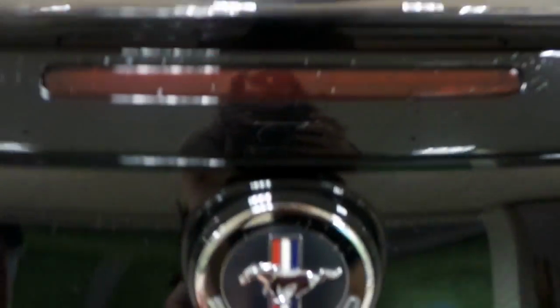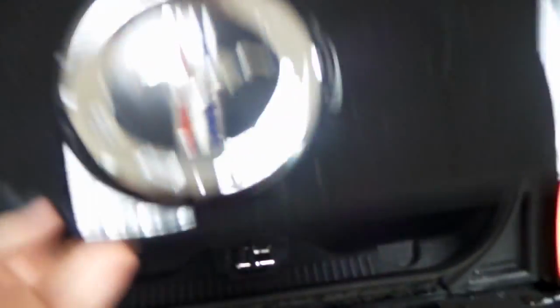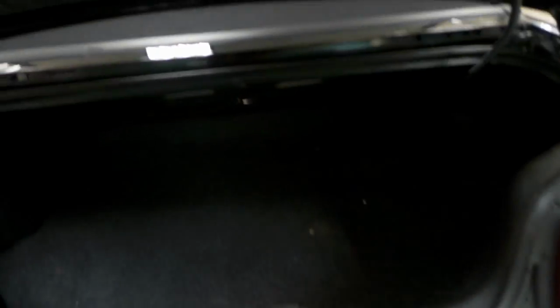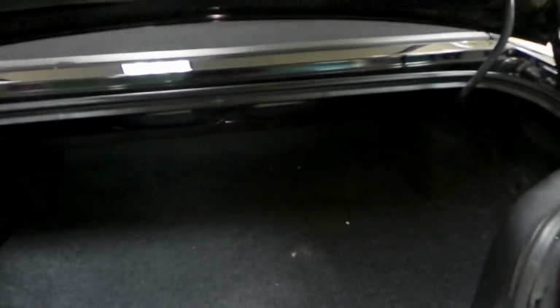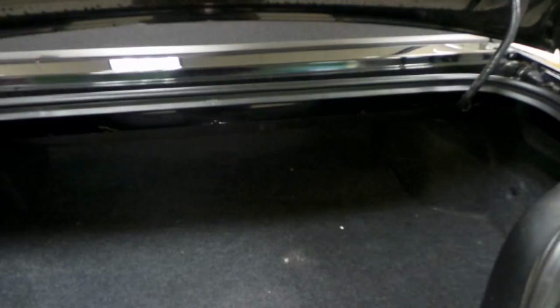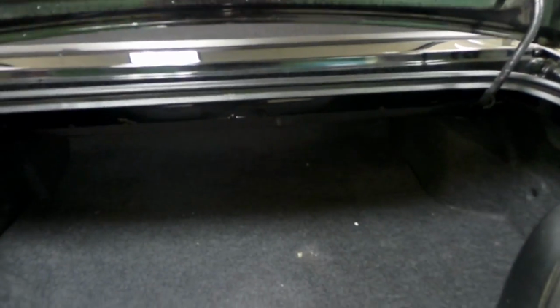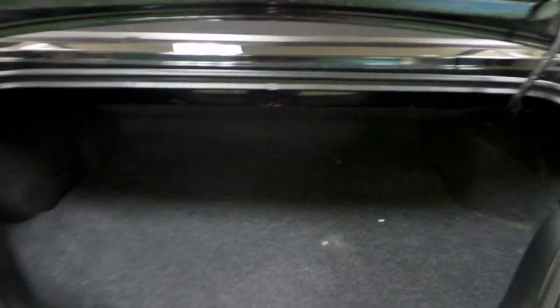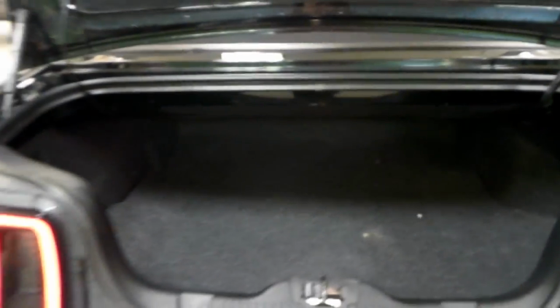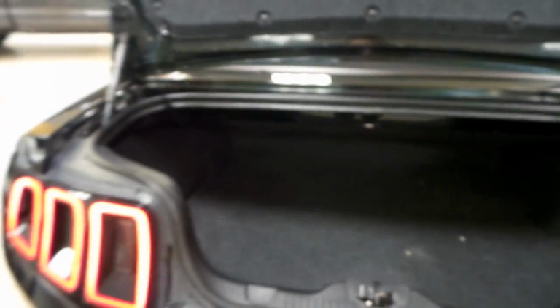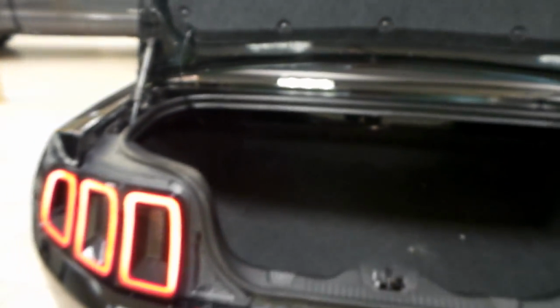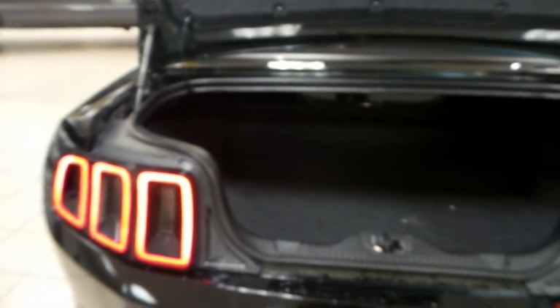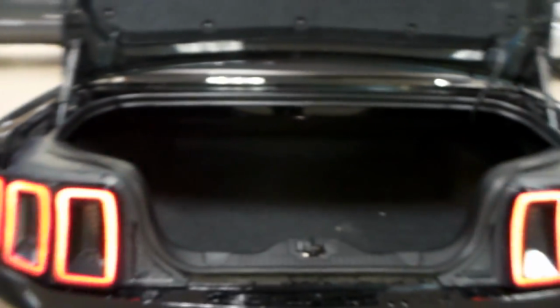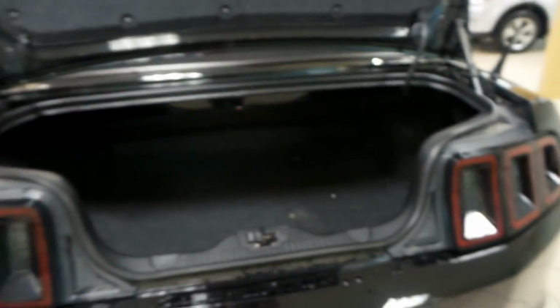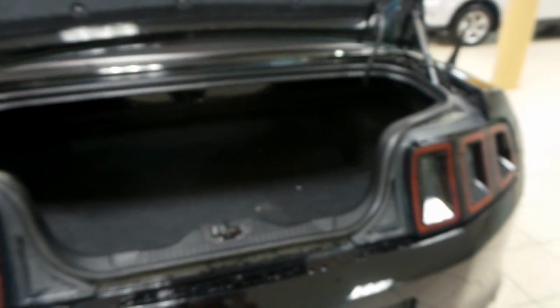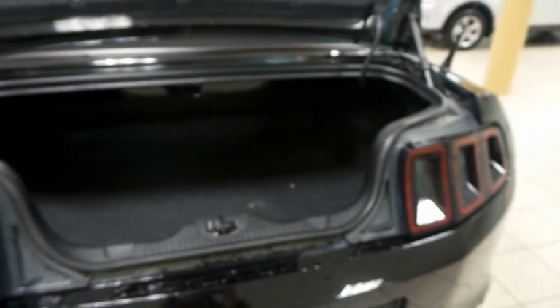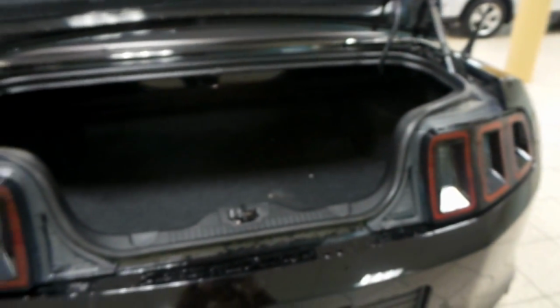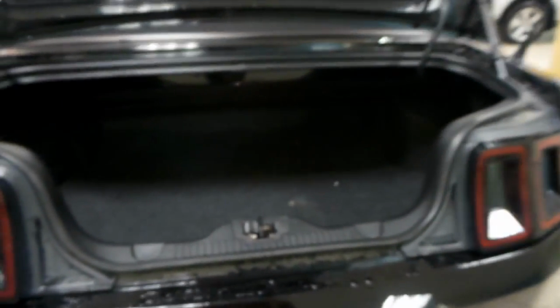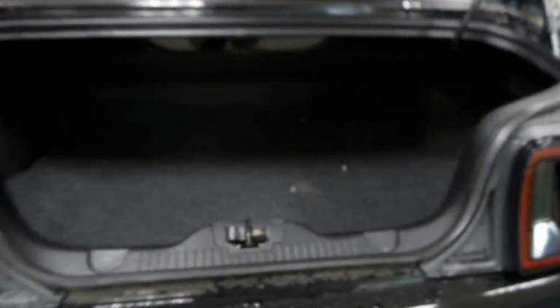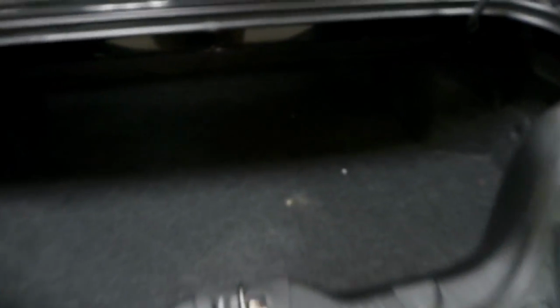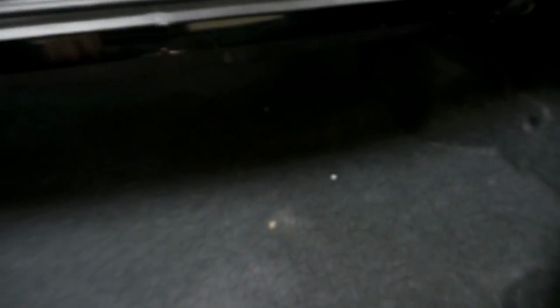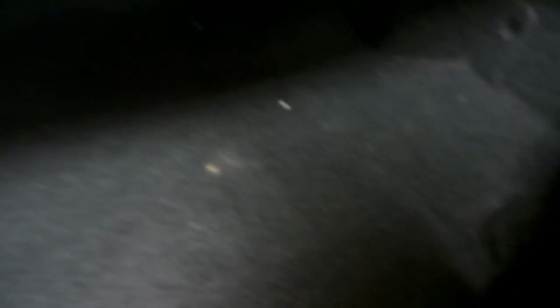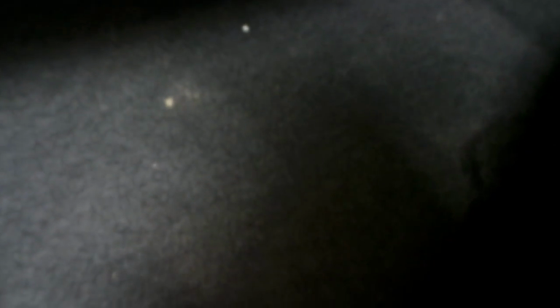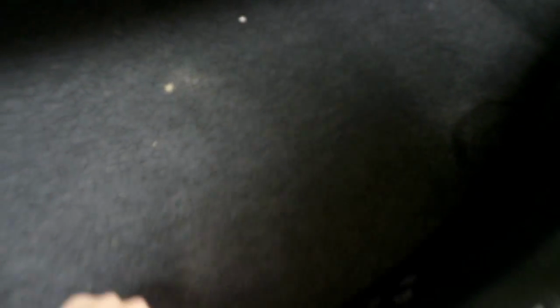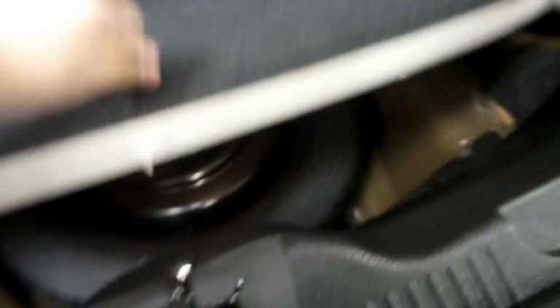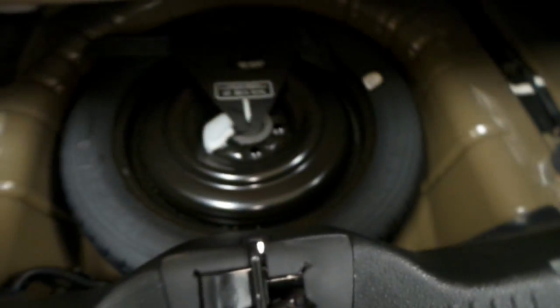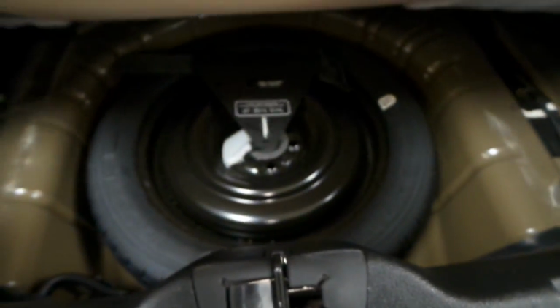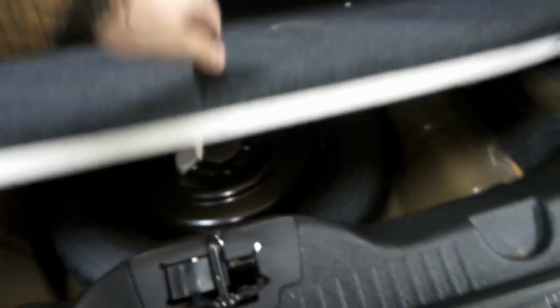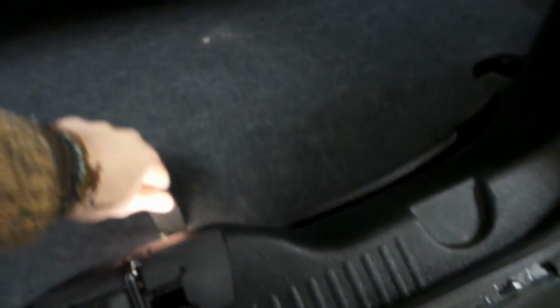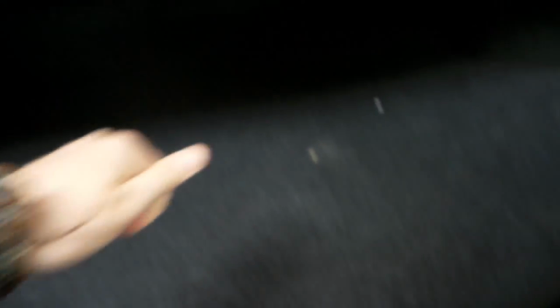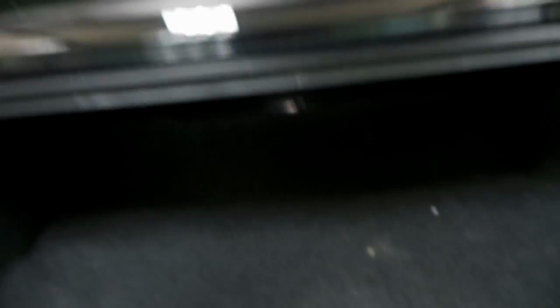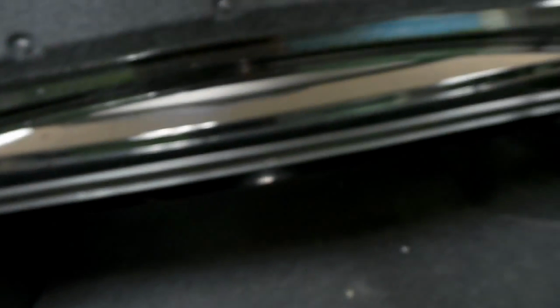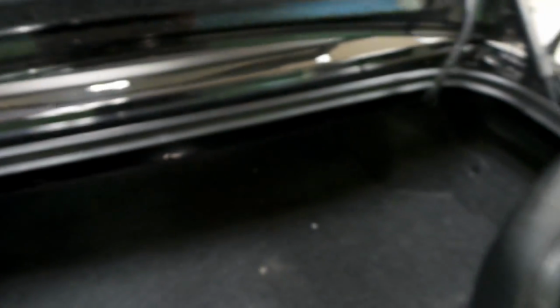If we check out the trunk — surprisingly a lot of room for cargo for a muscle car, and we've got your compact spare tire underneath the carpet.